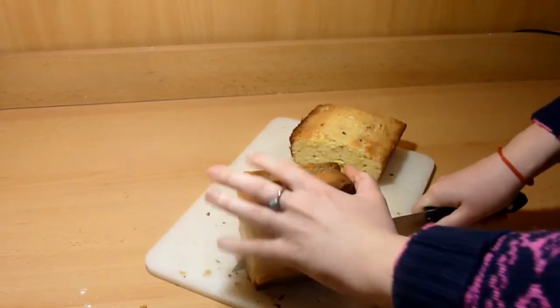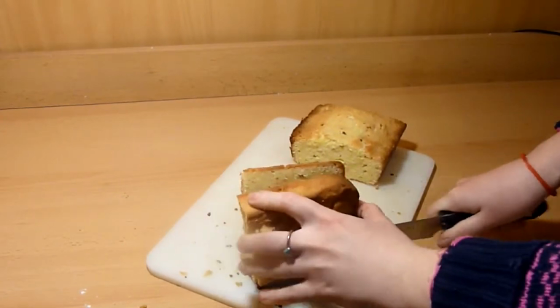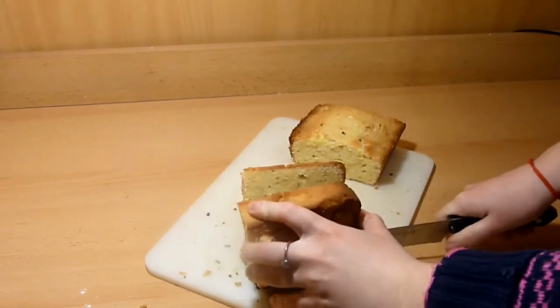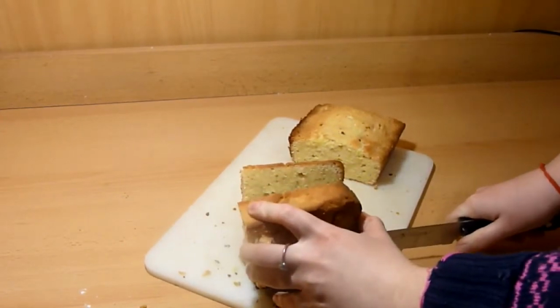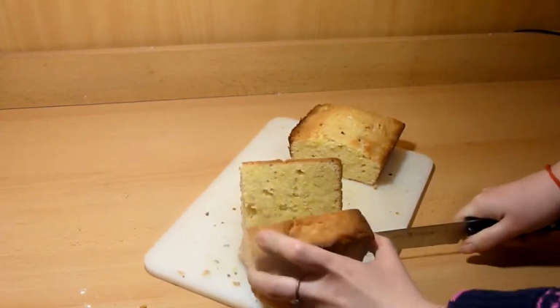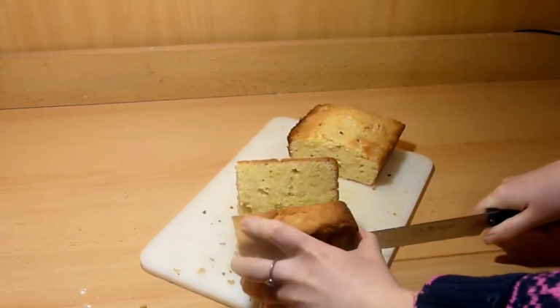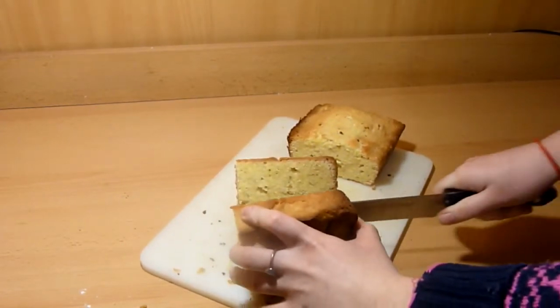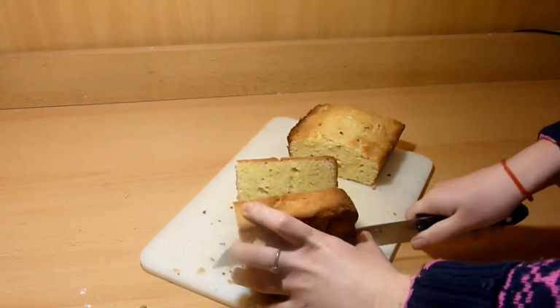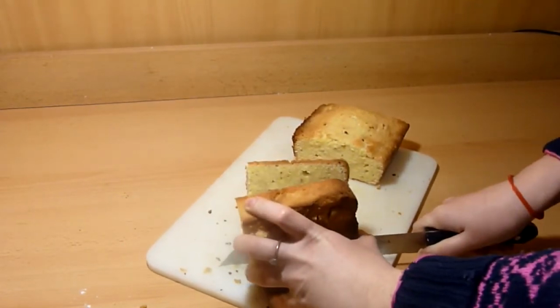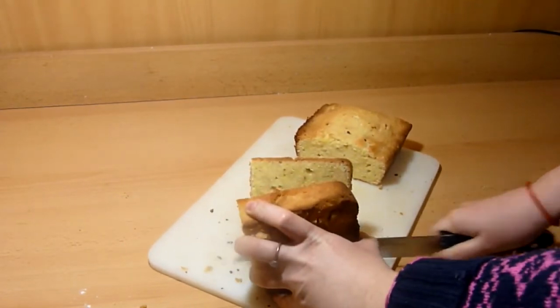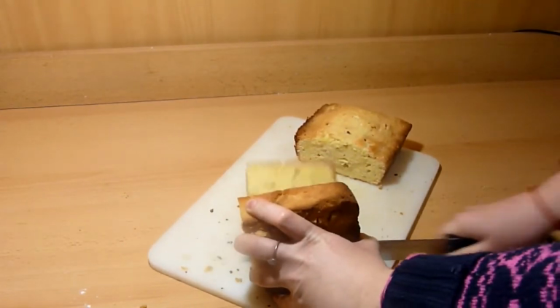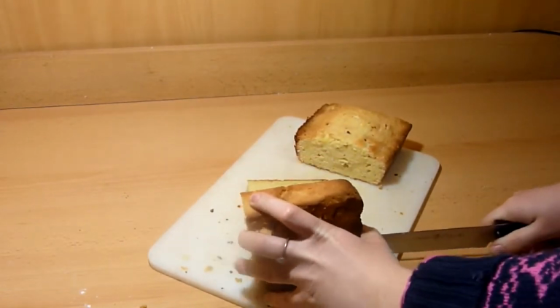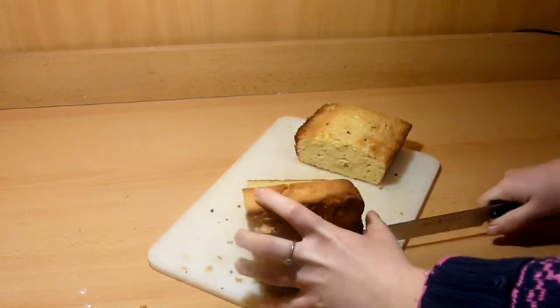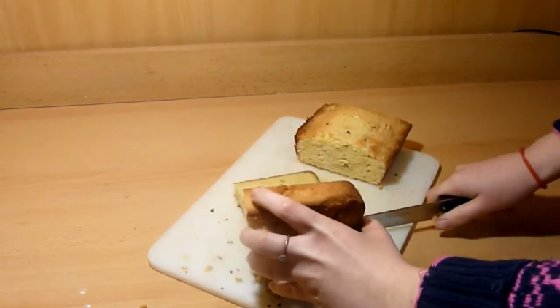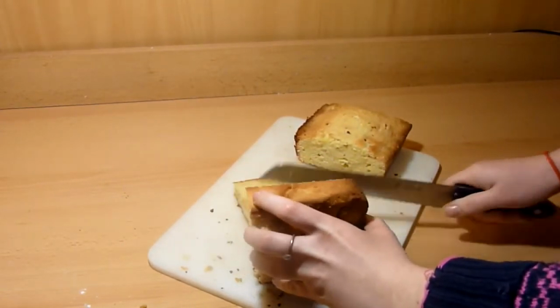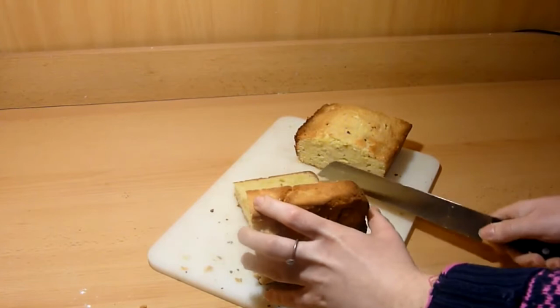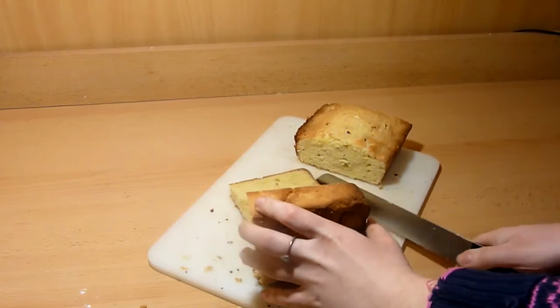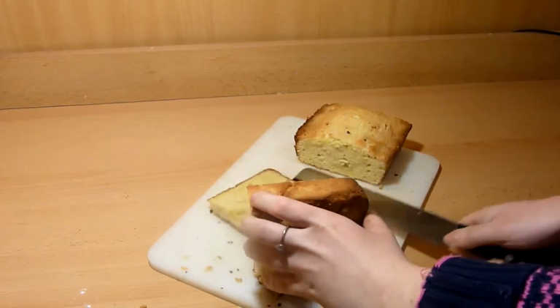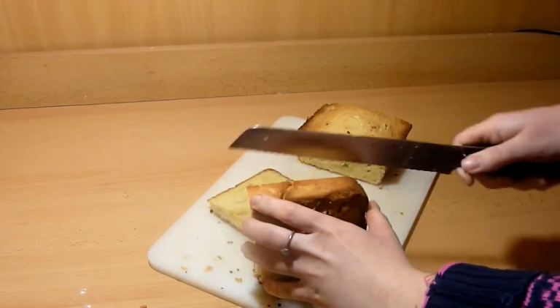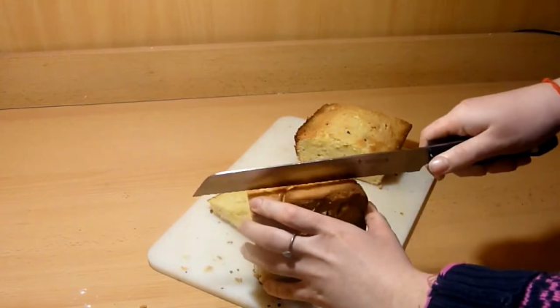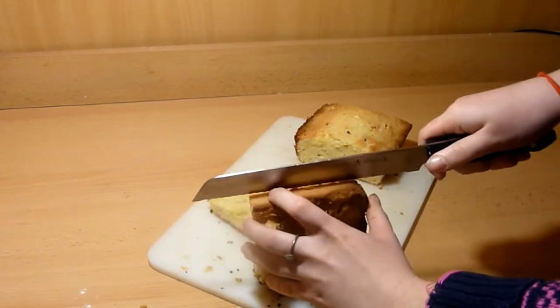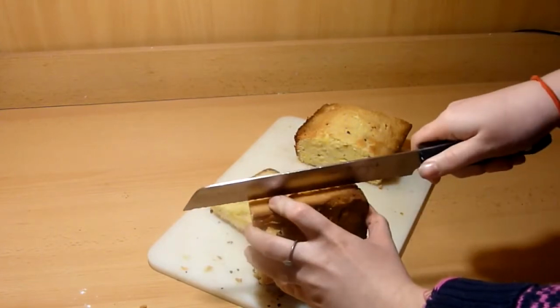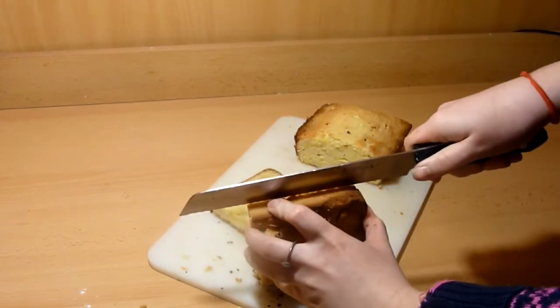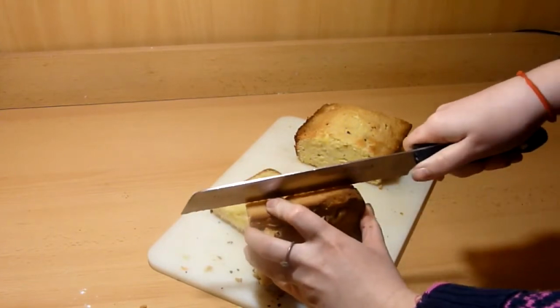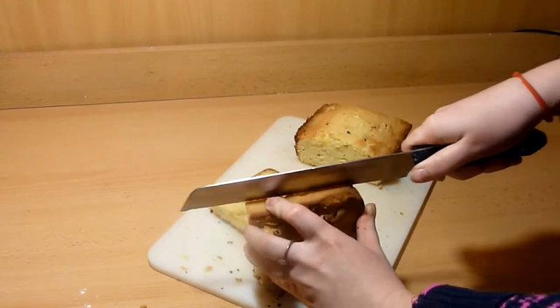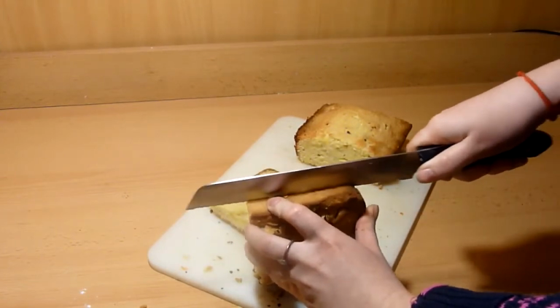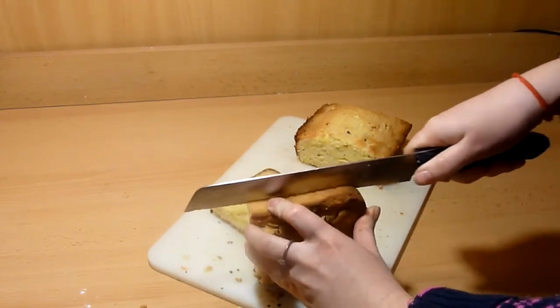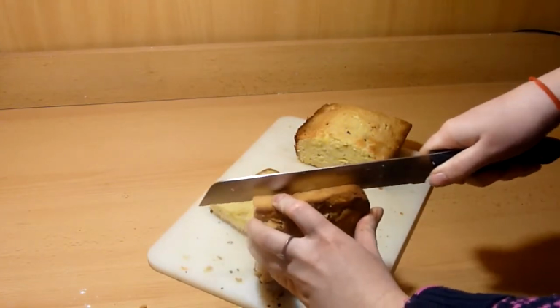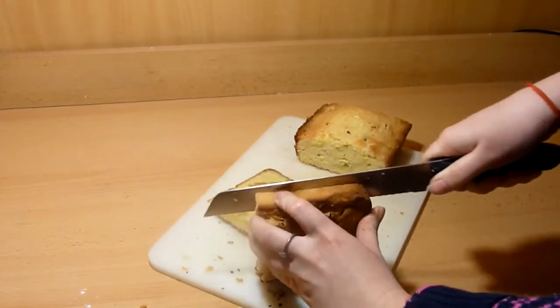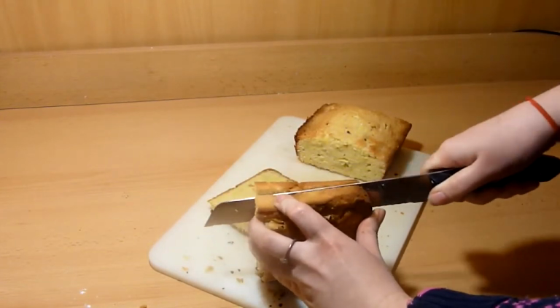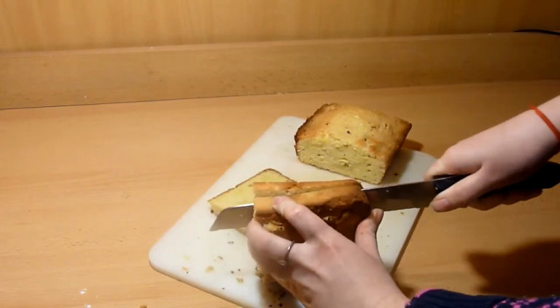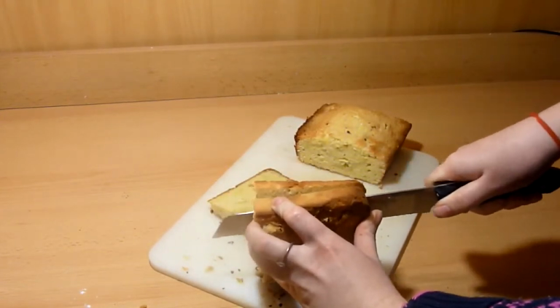Take your pound cake and flip it so it's on the long side. Cut it in half and then start cutting the pound cake into slices. This makes it look like it's real bread.